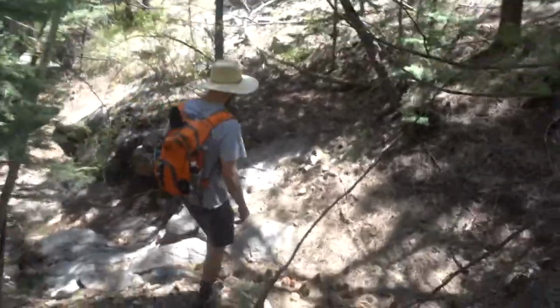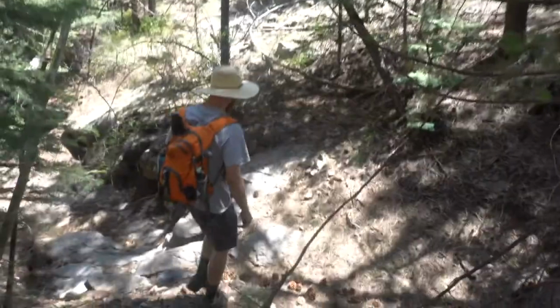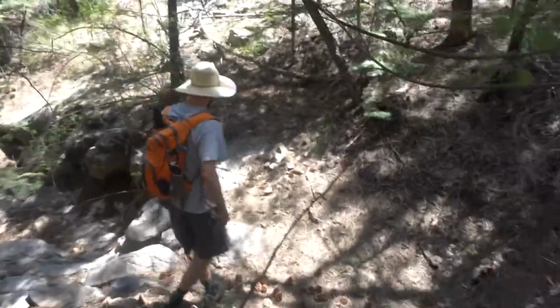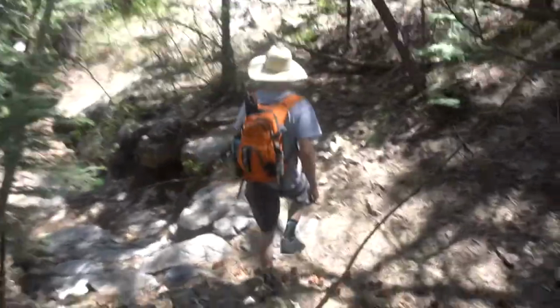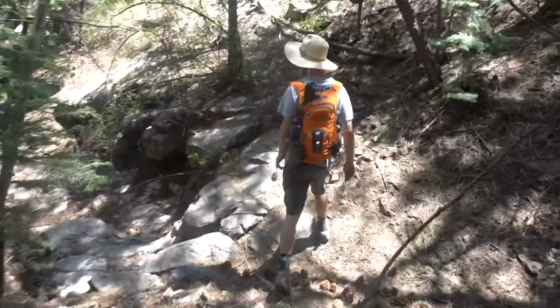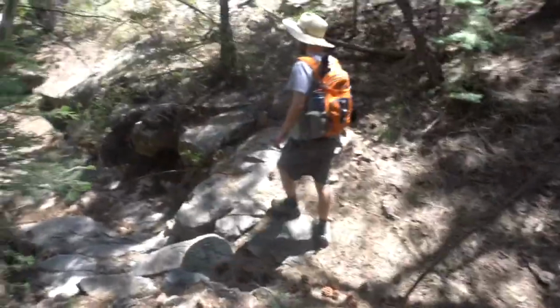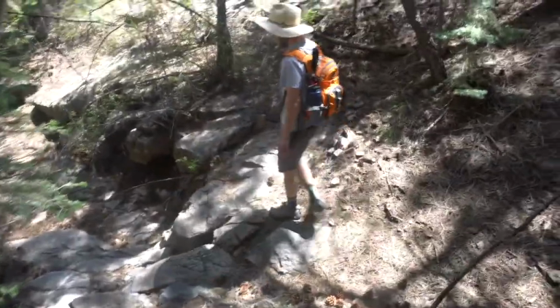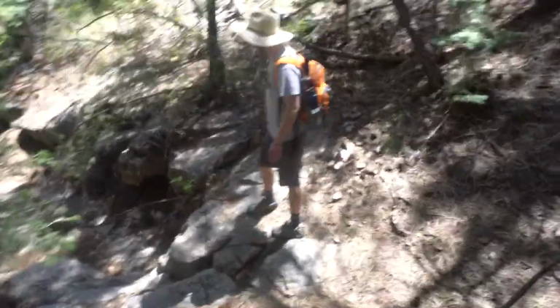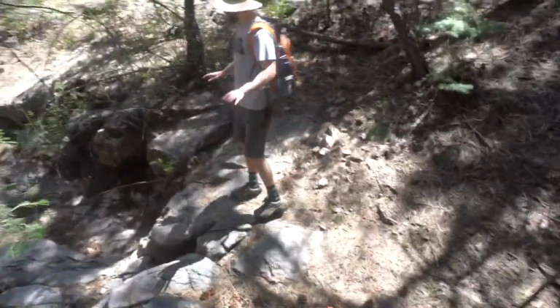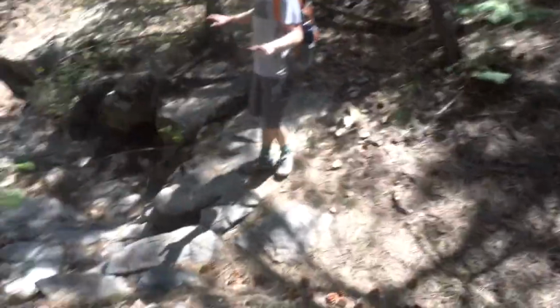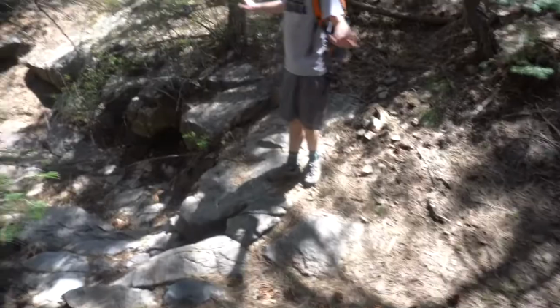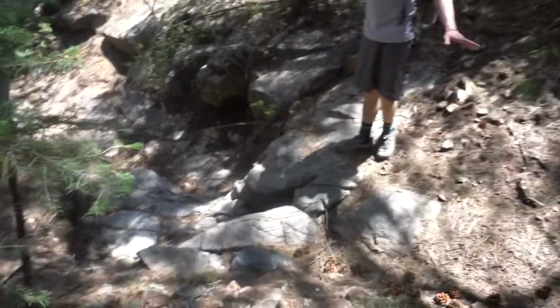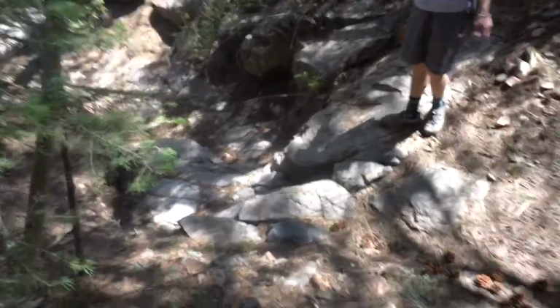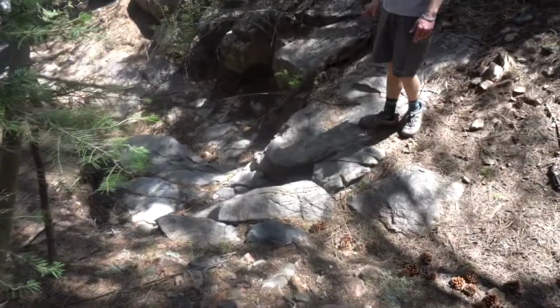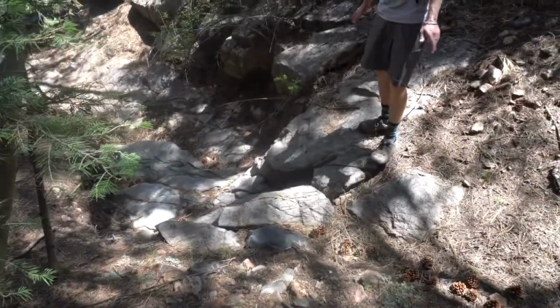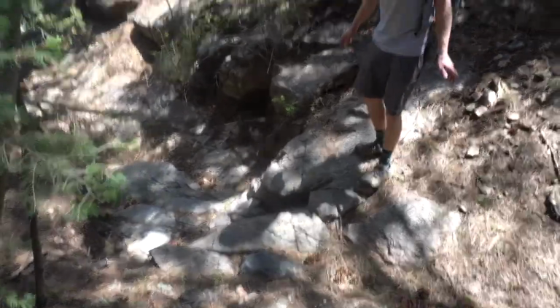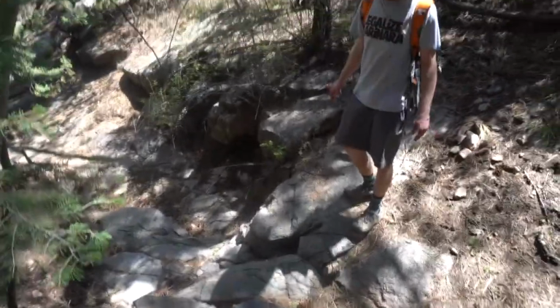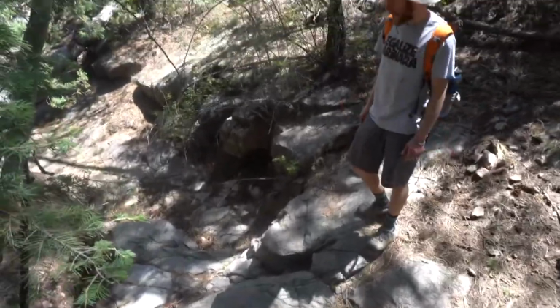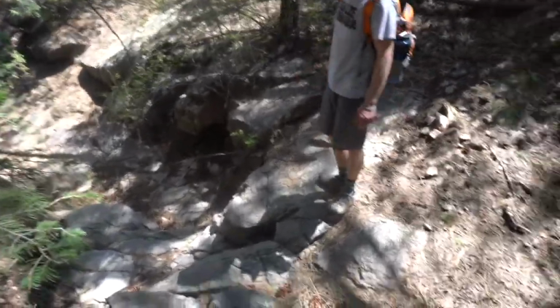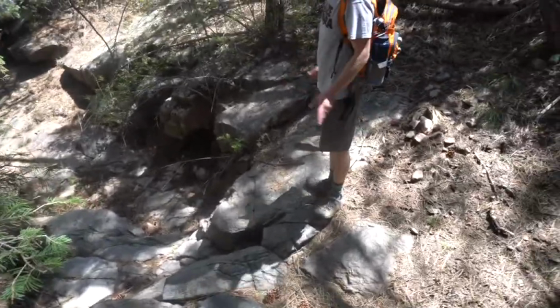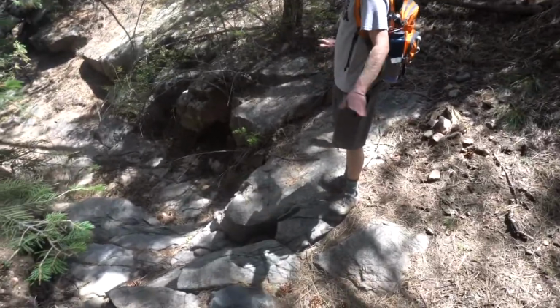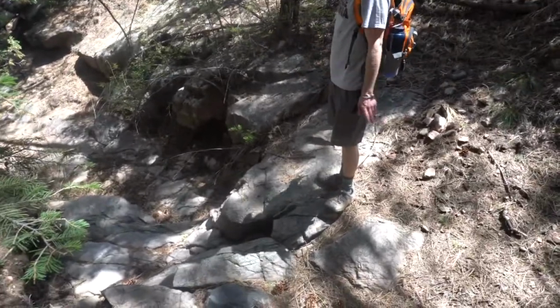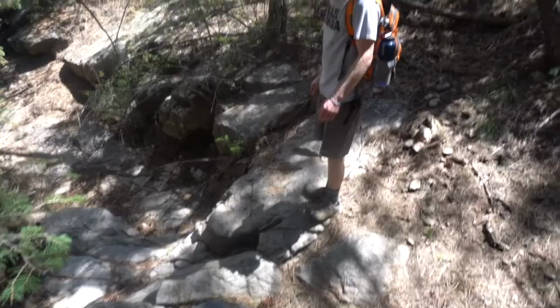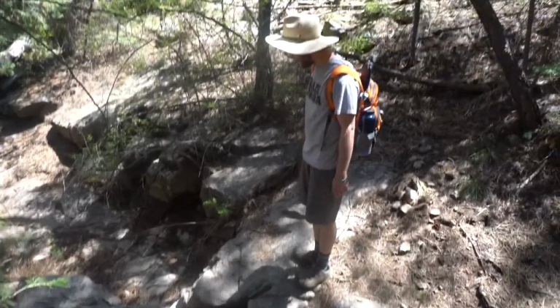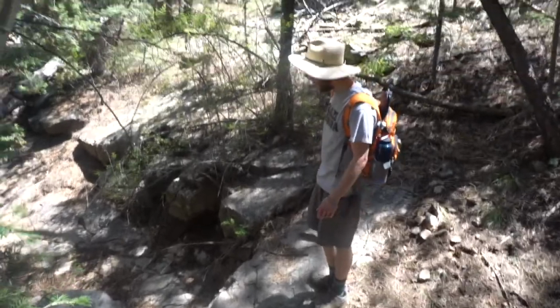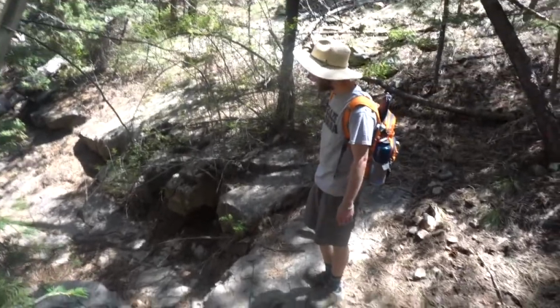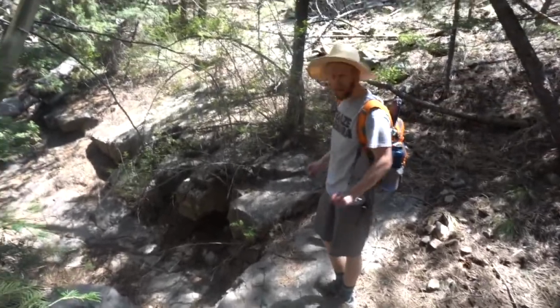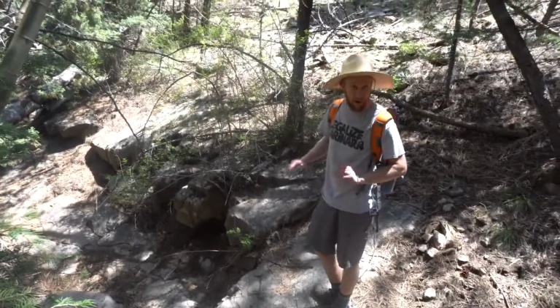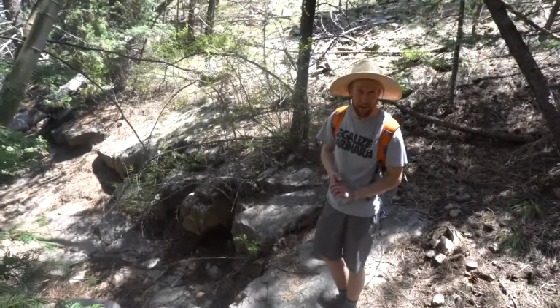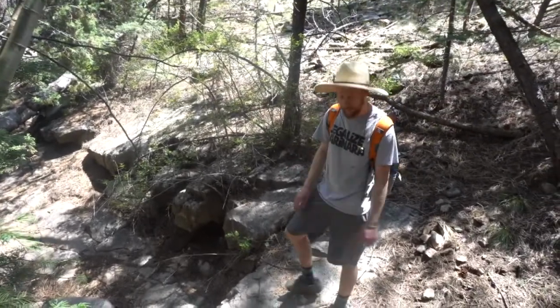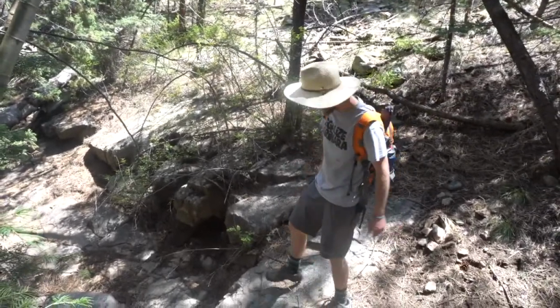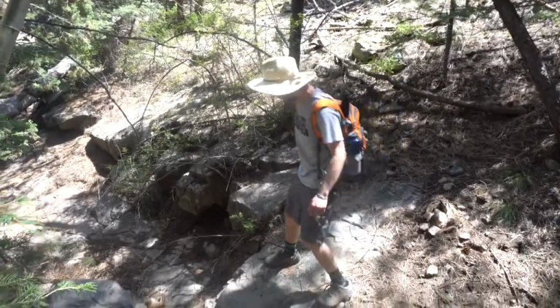Our favorite part of the whole ravine here is these amazing natural rock stream beds. They're unlike anything man can create and we've seen water flowing down them and it's magical.